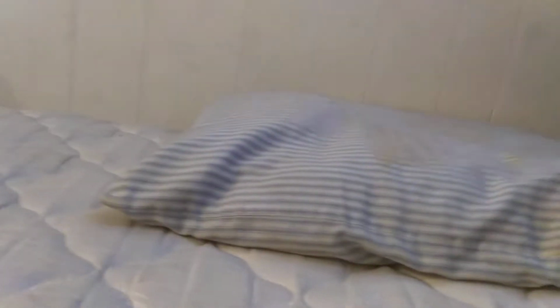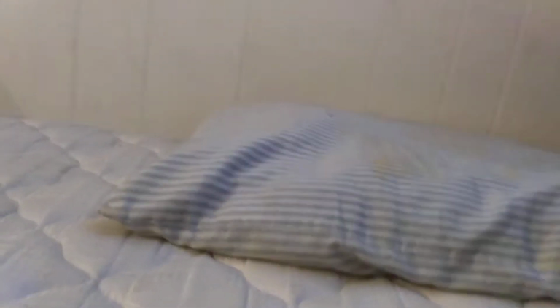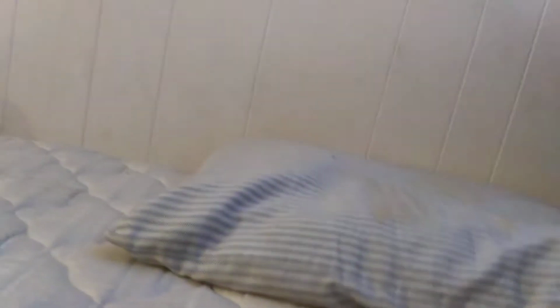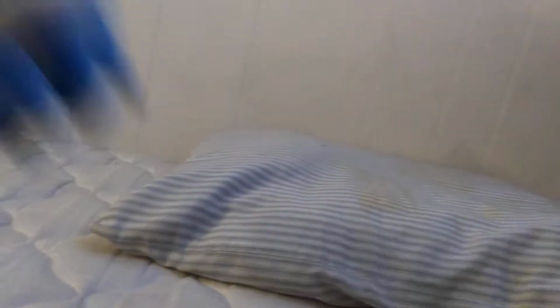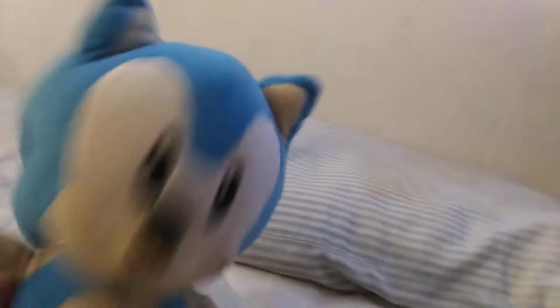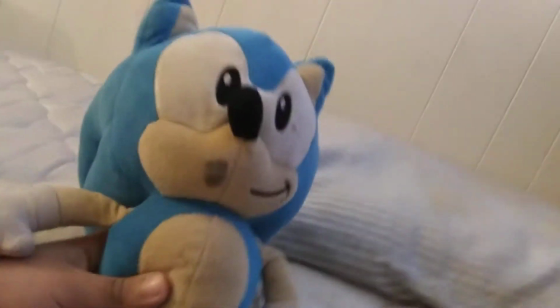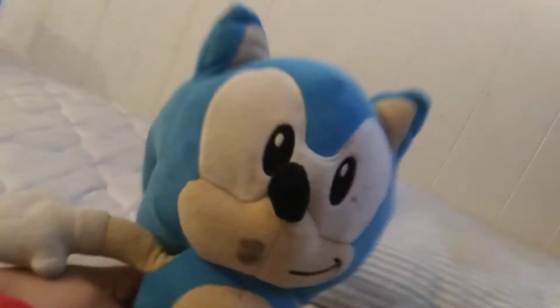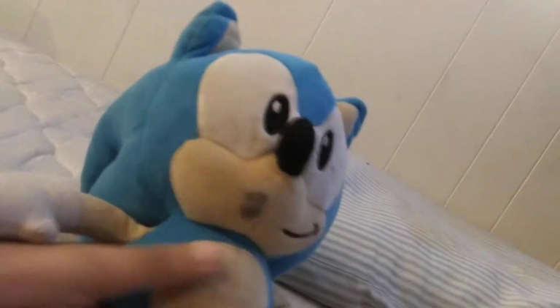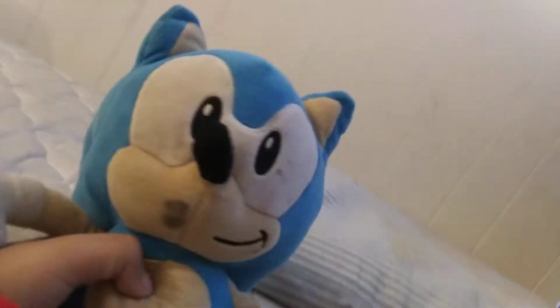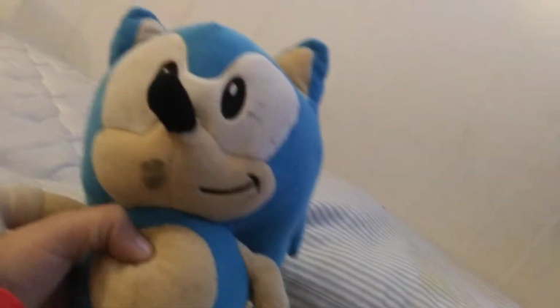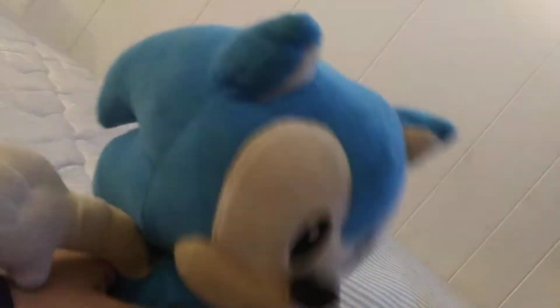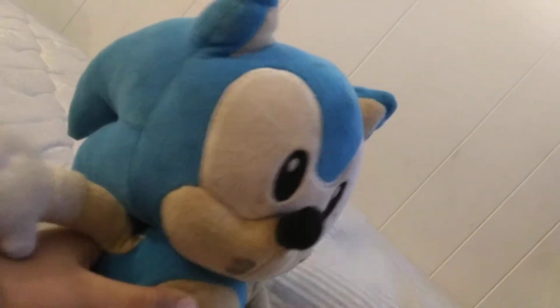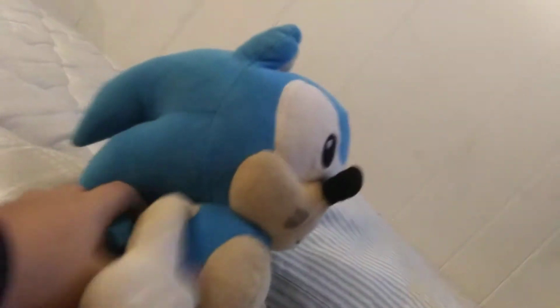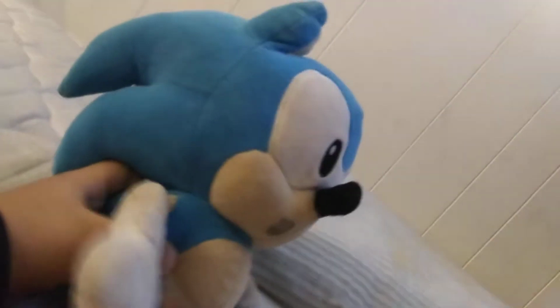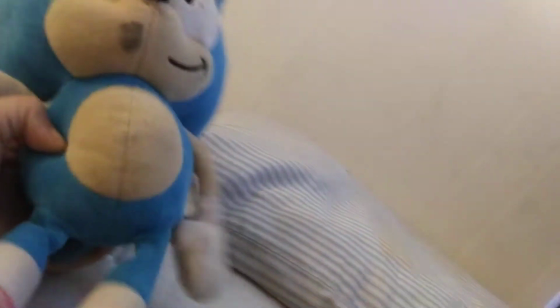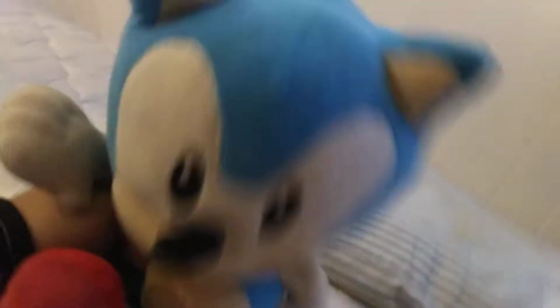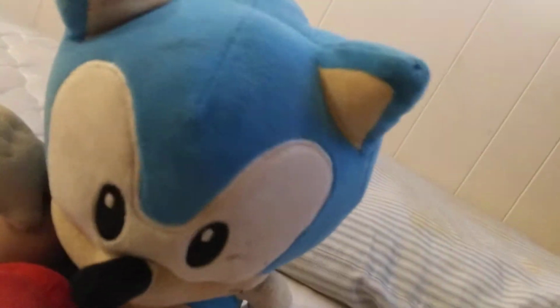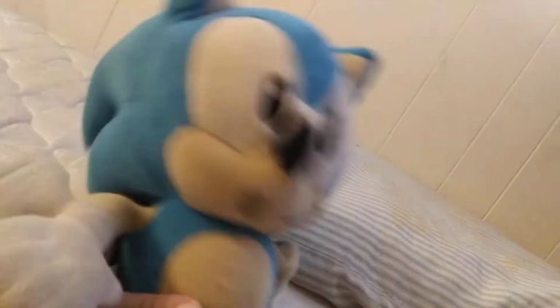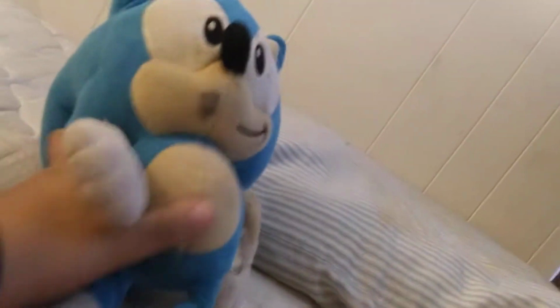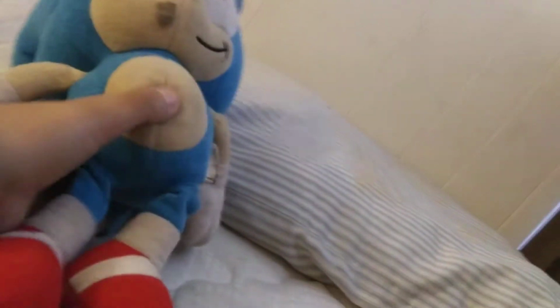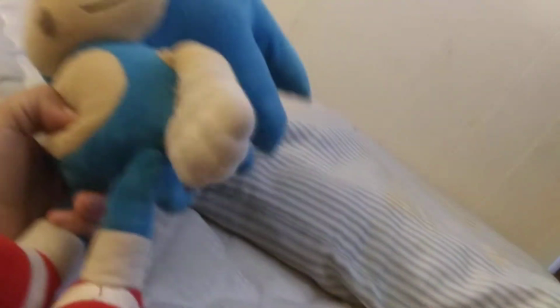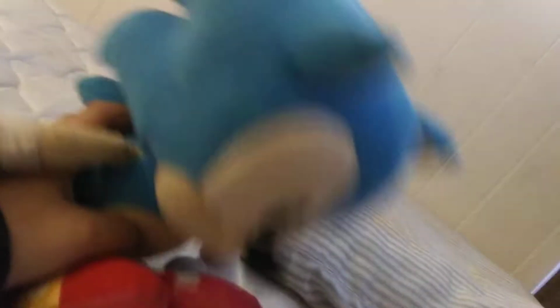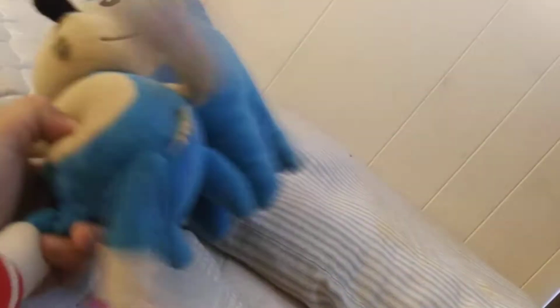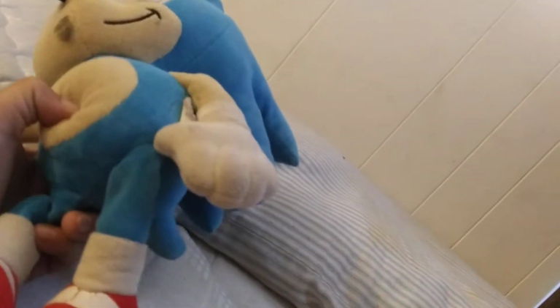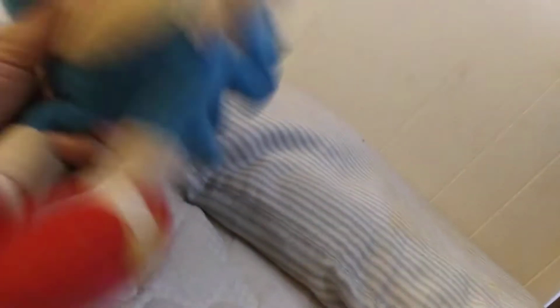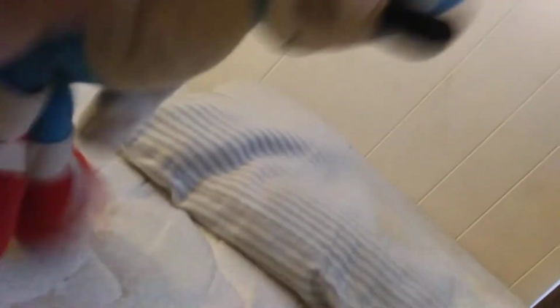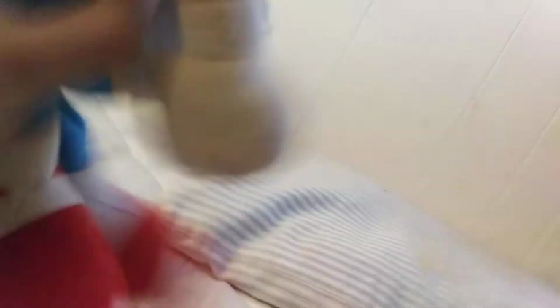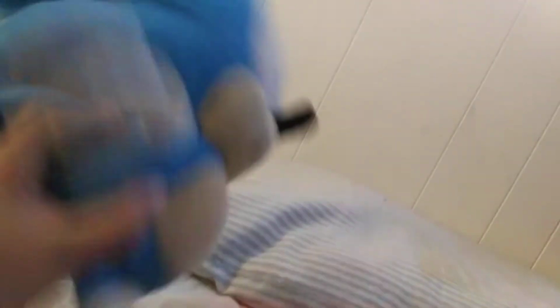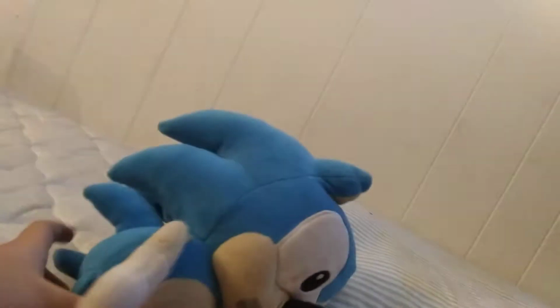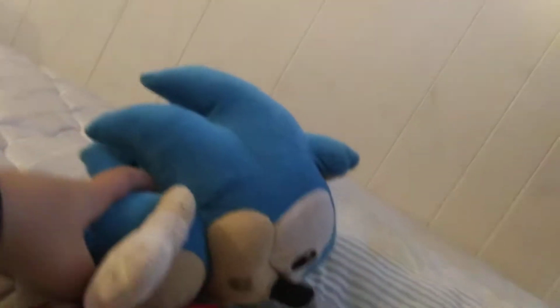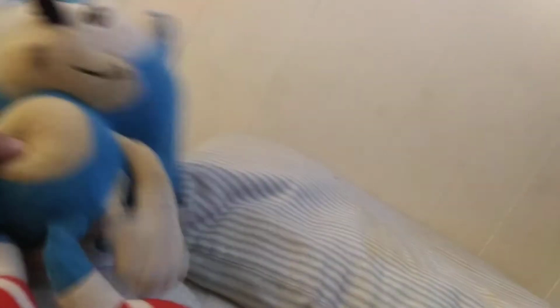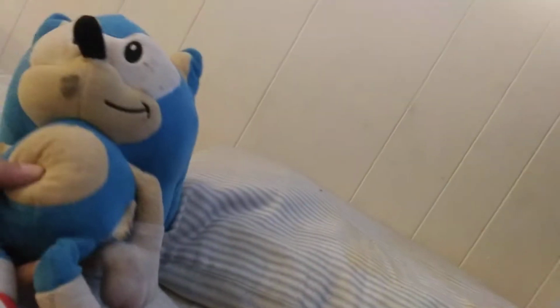Now, let's go with this Sonic. I don't know what this is from or who made this. I just got this on Christmas. I don't know who it's from, and I cut off the tag because it was annoying me. This was actually my first Sonic.